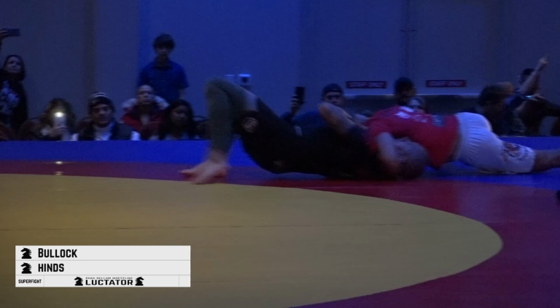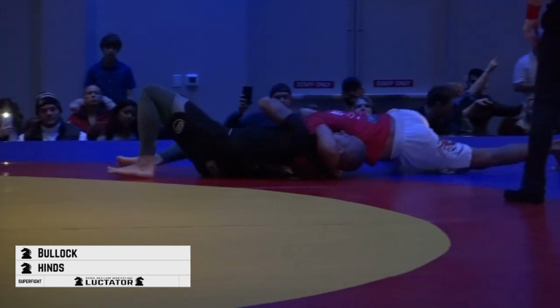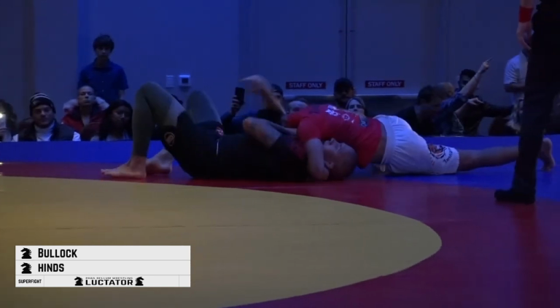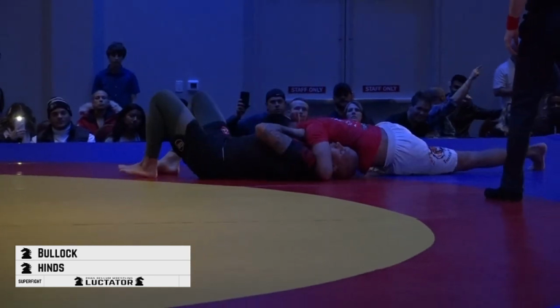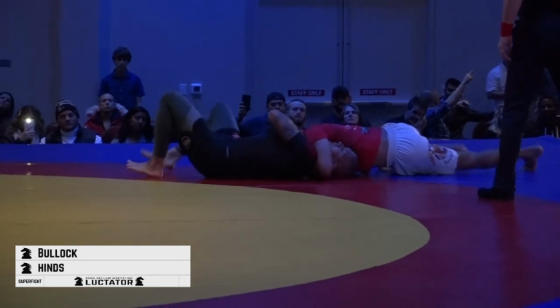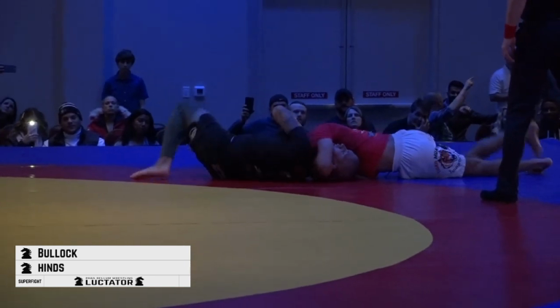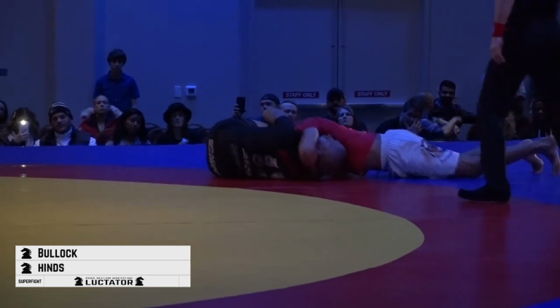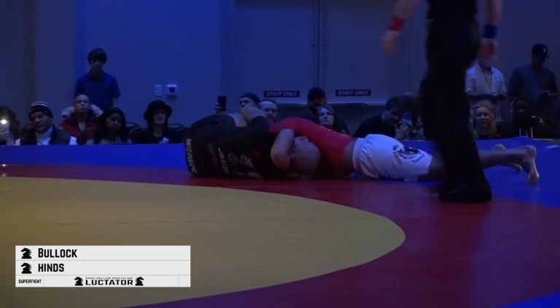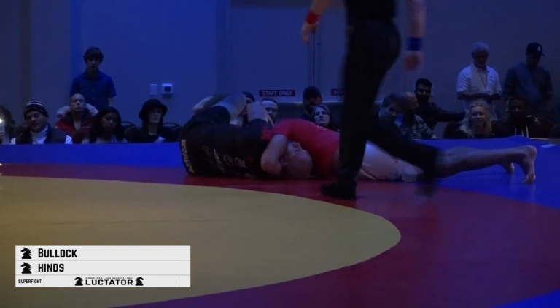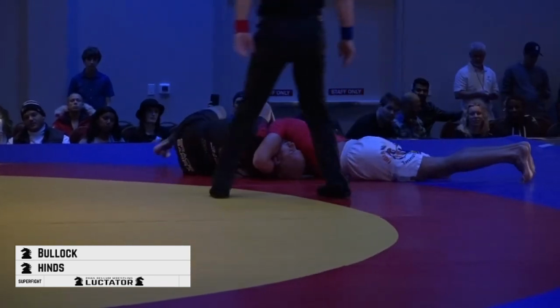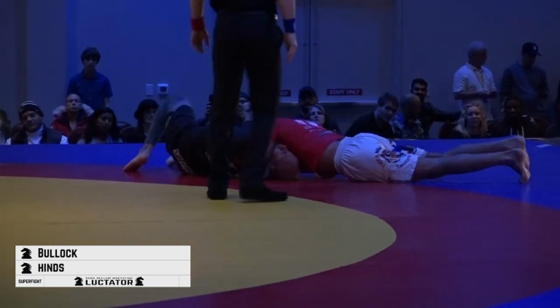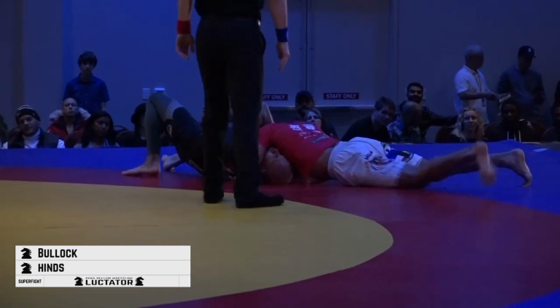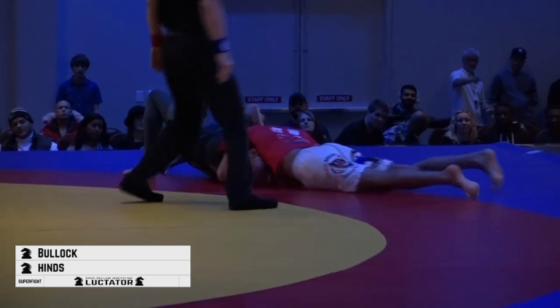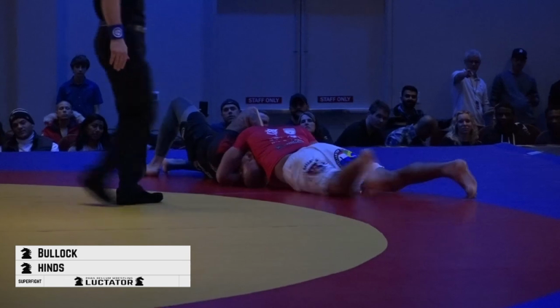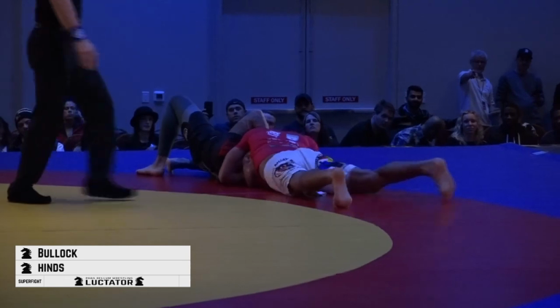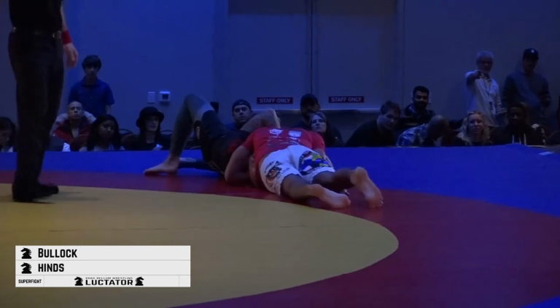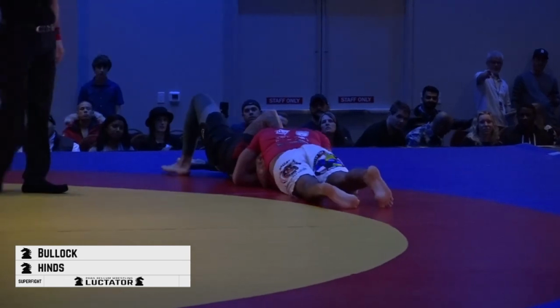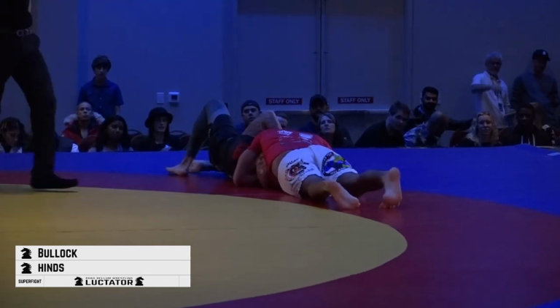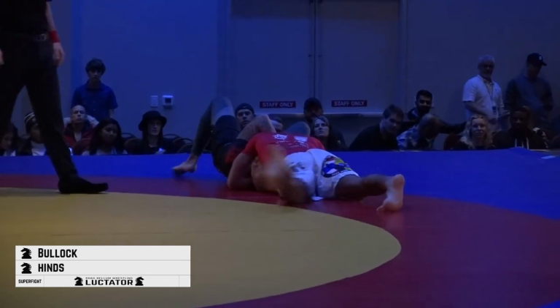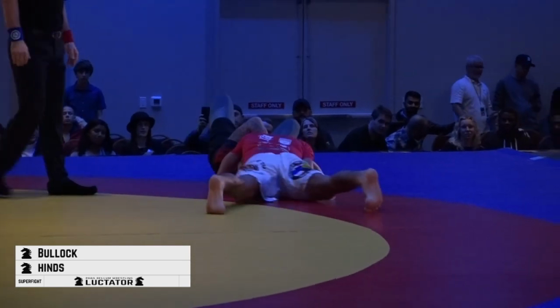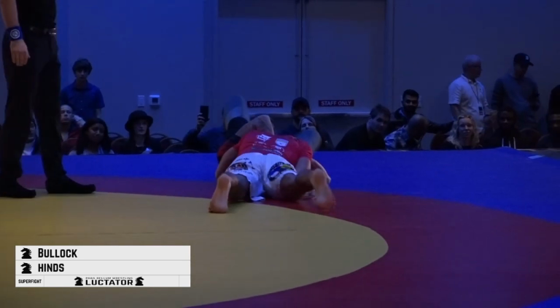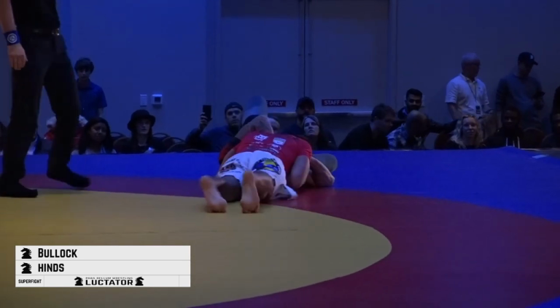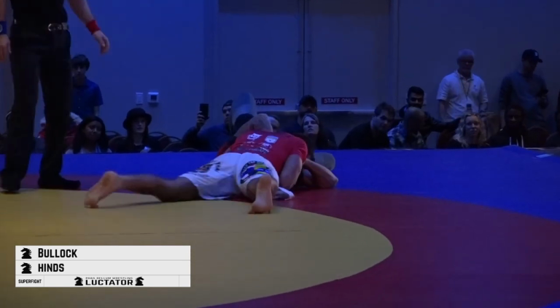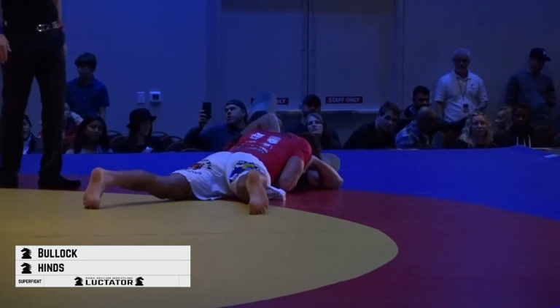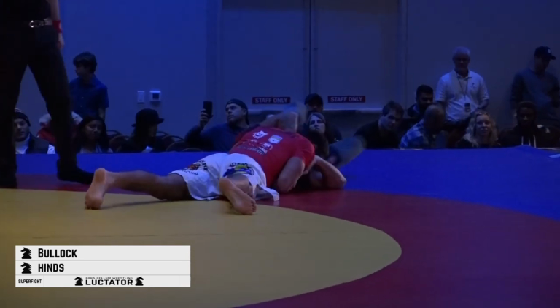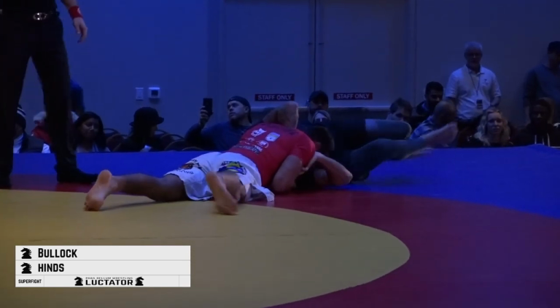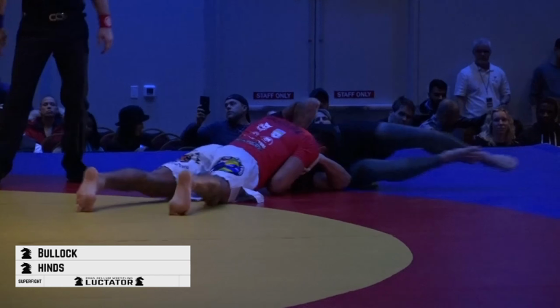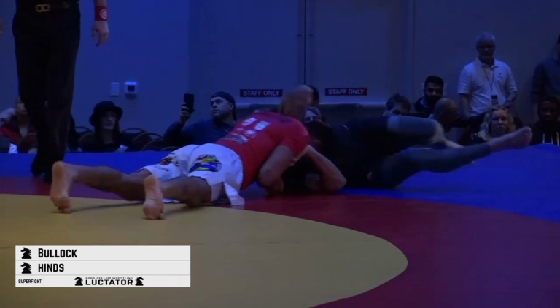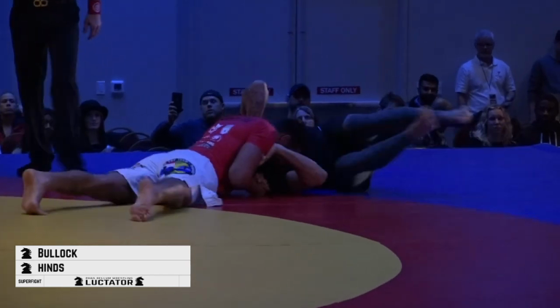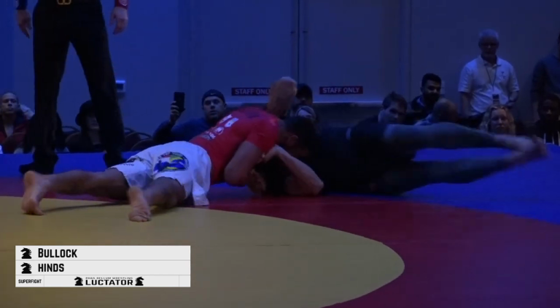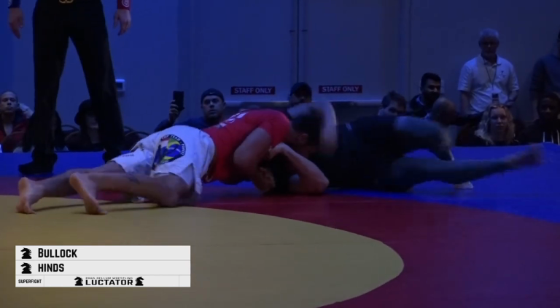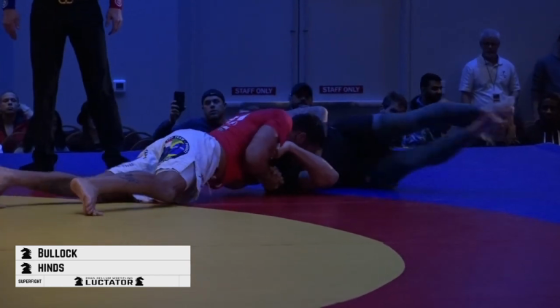Michael, it really isn't a bad position here. This is called the north-south choke. Dwayne's got to sag his weight straight back — this is a carotid choke — so you can see he's keeping that shoulder blade off the mat.